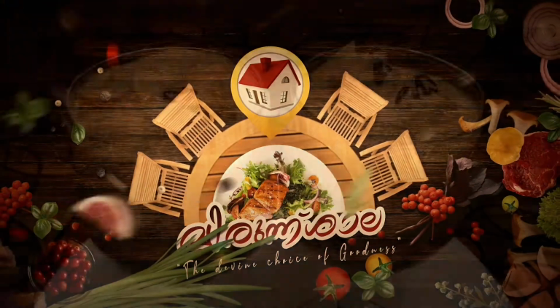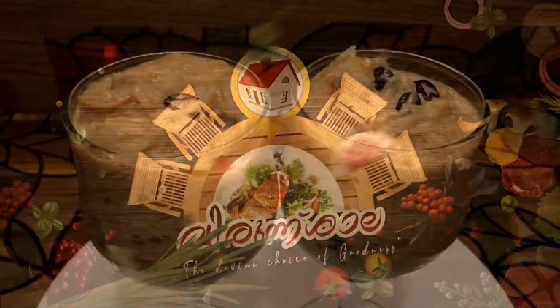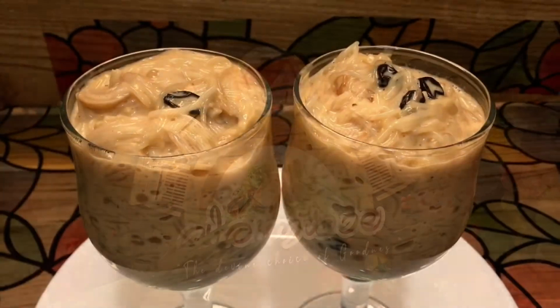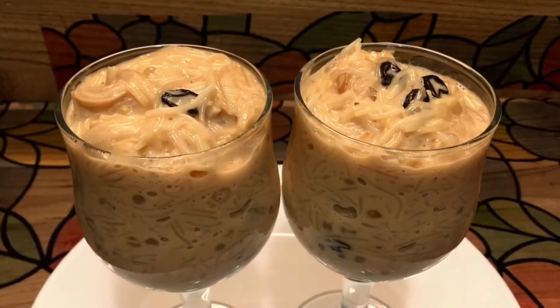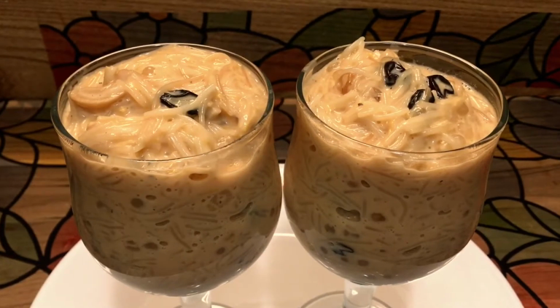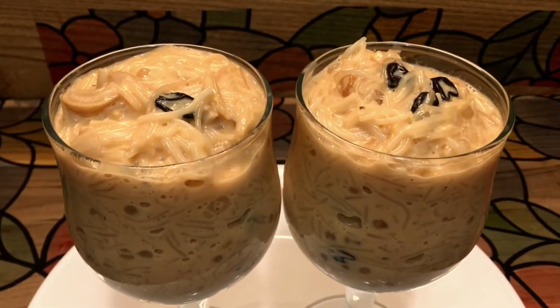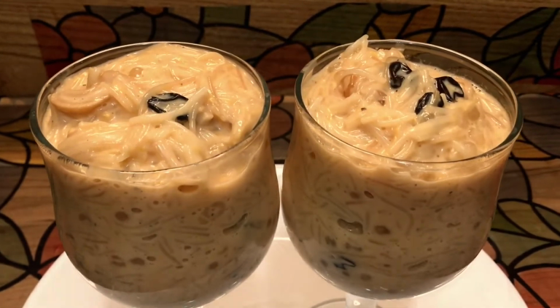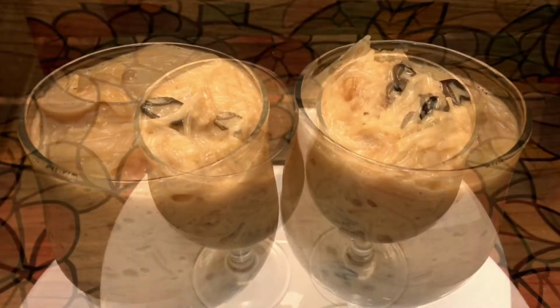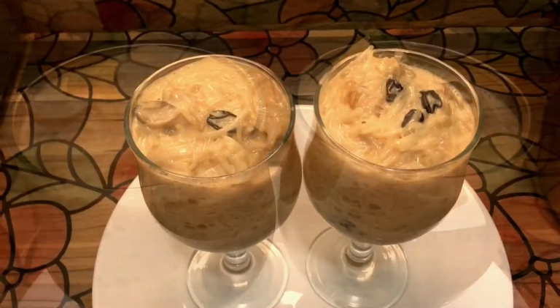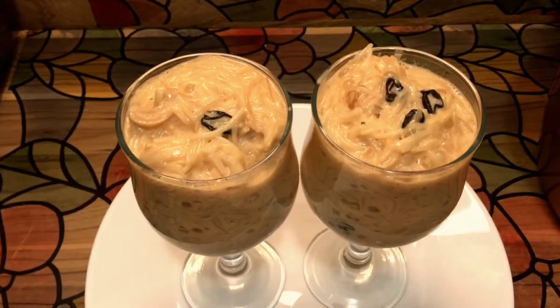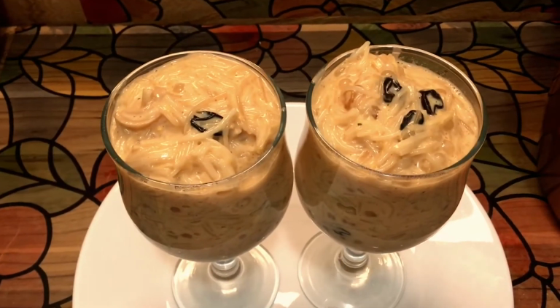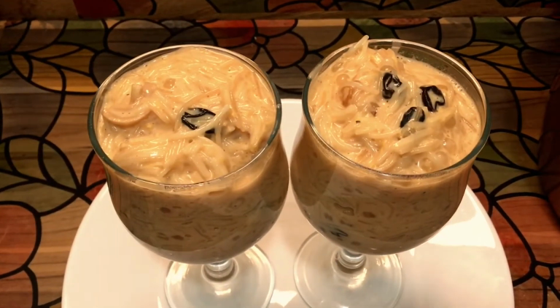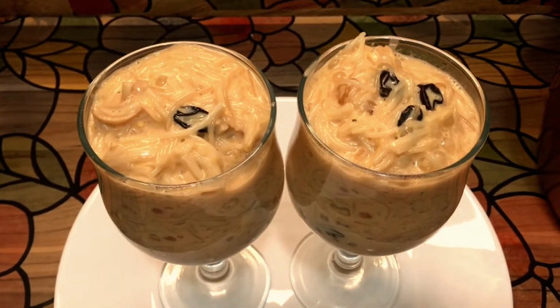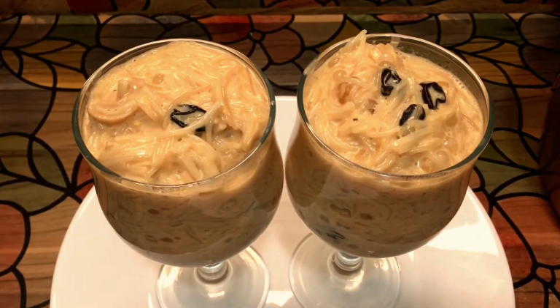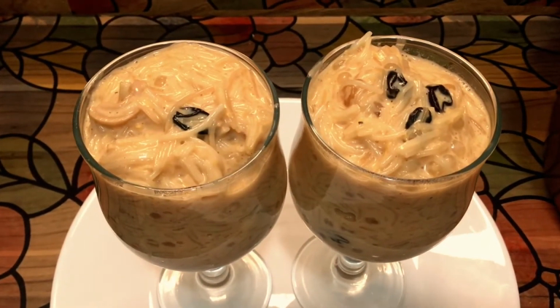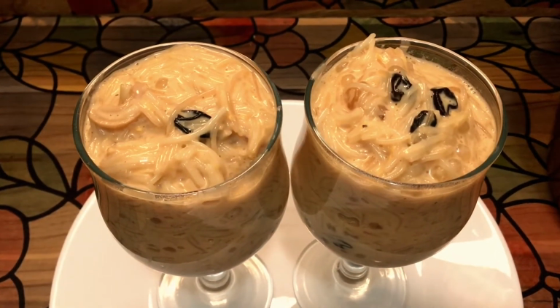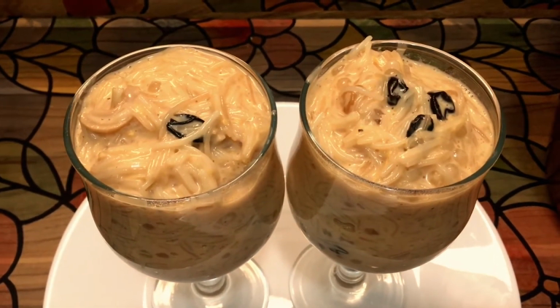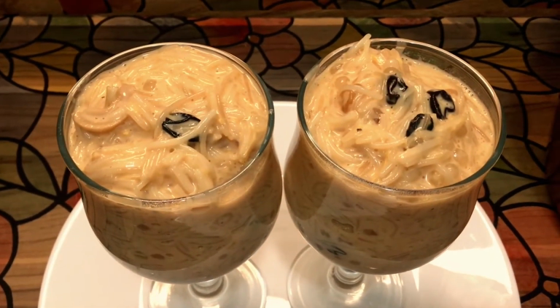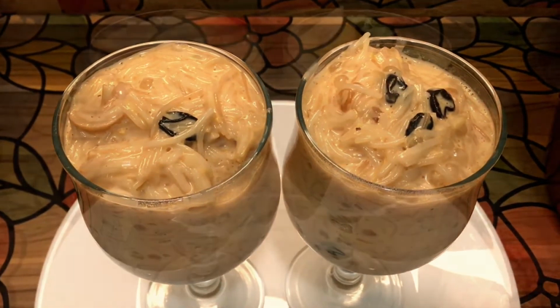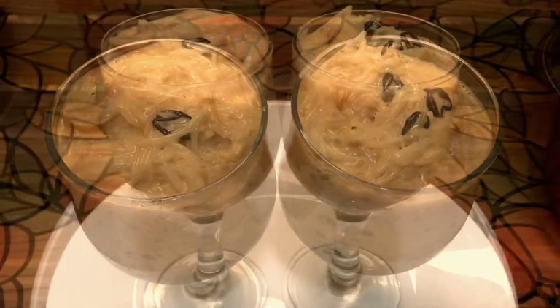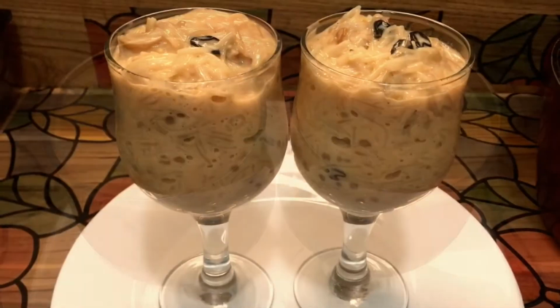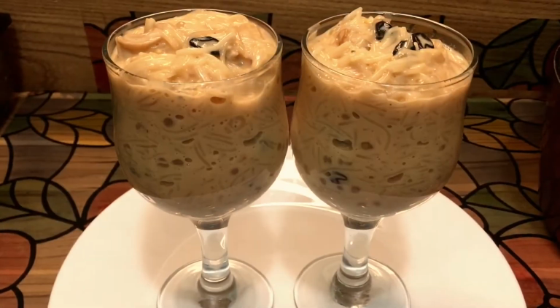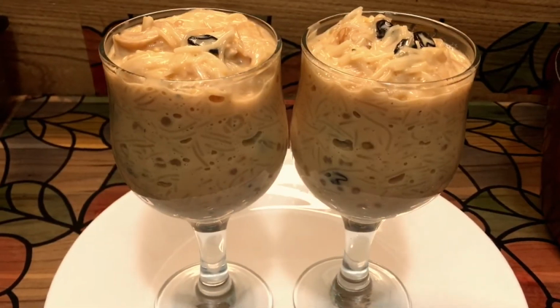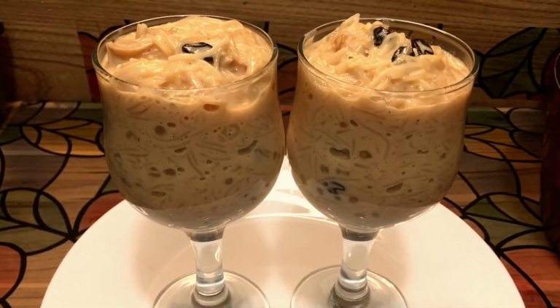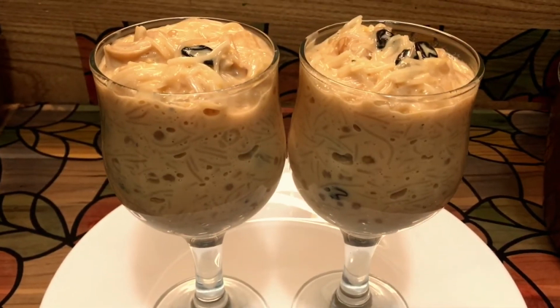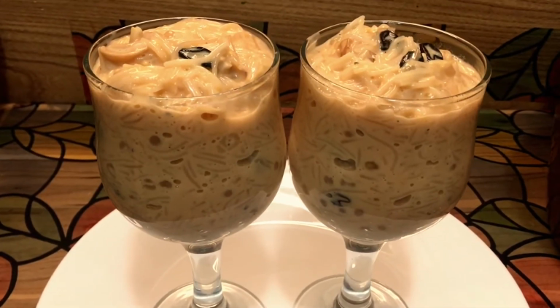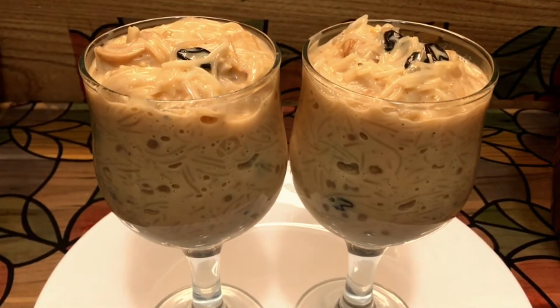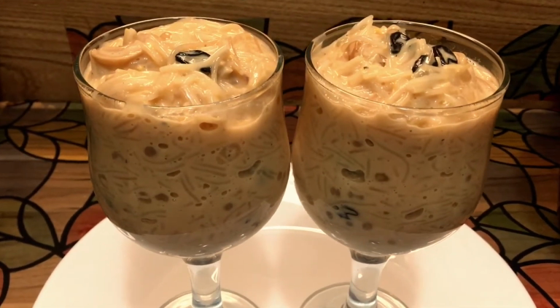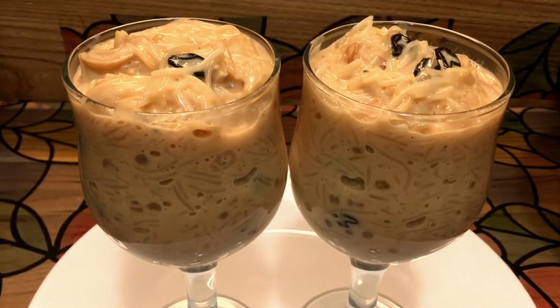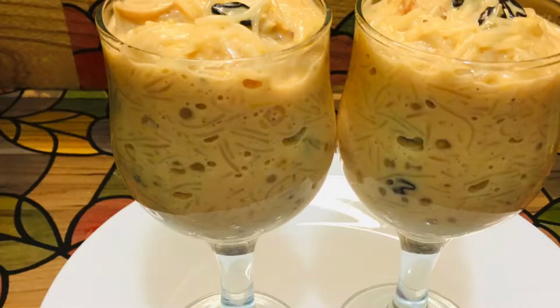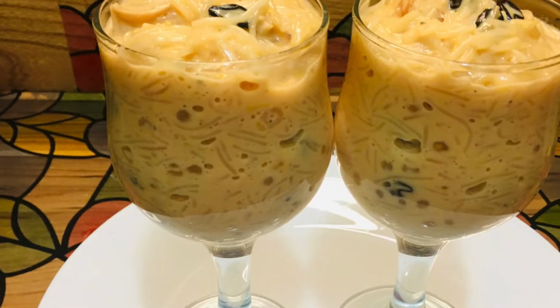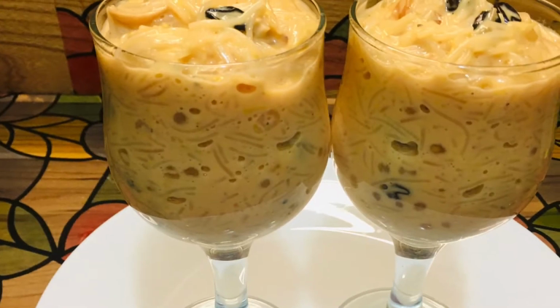Hi friends, welcome to the channel. Today we are ready to make carrot semia. It's a very tasty dish — a taste of the carrot.